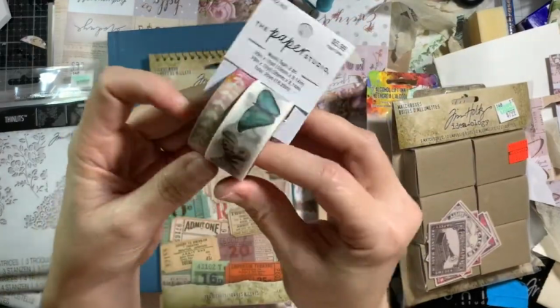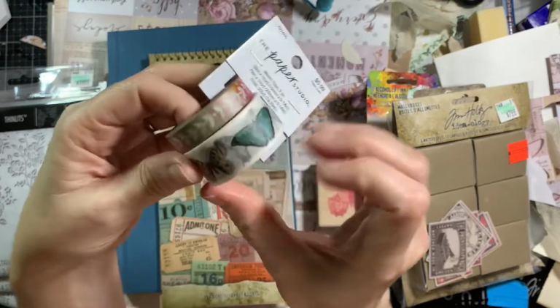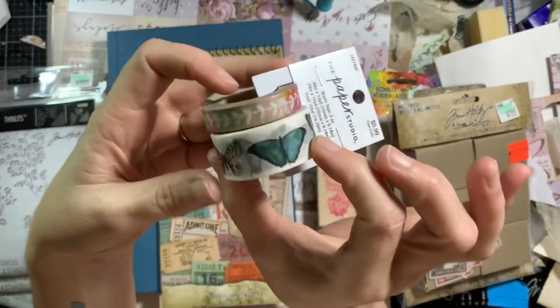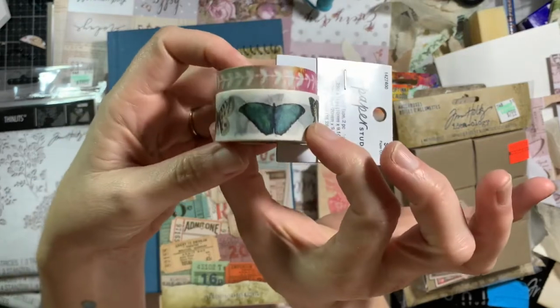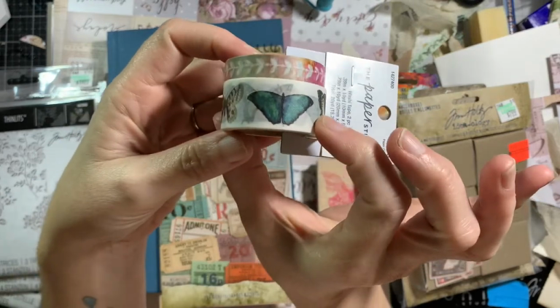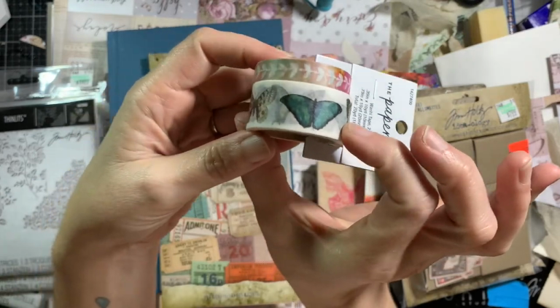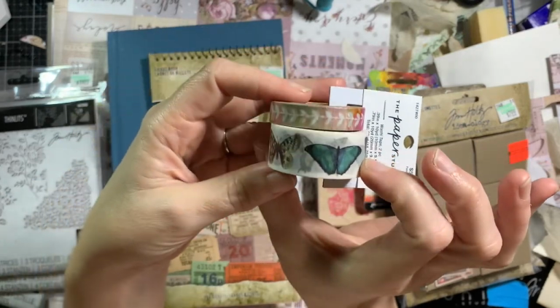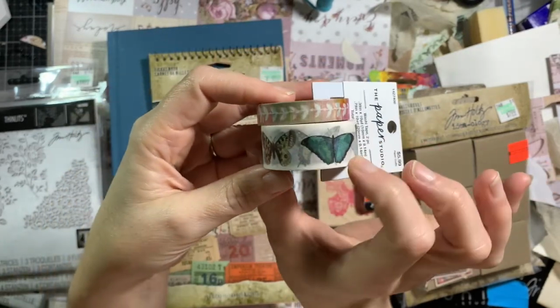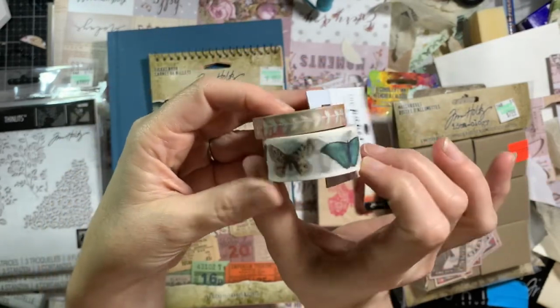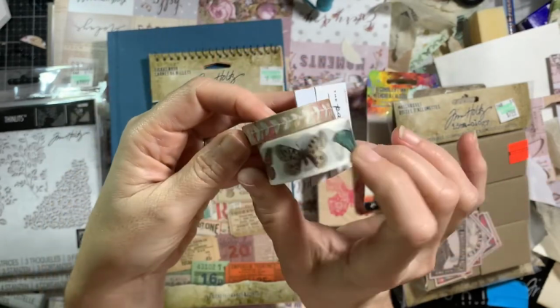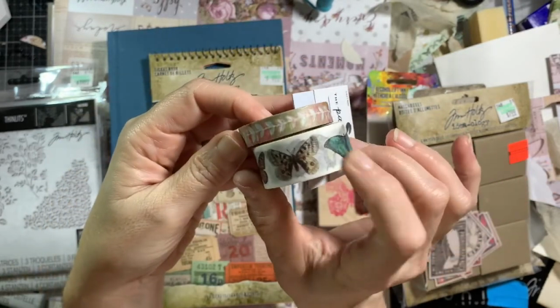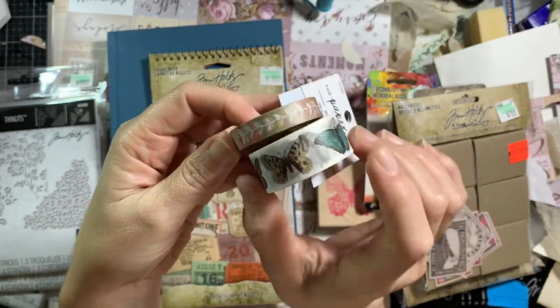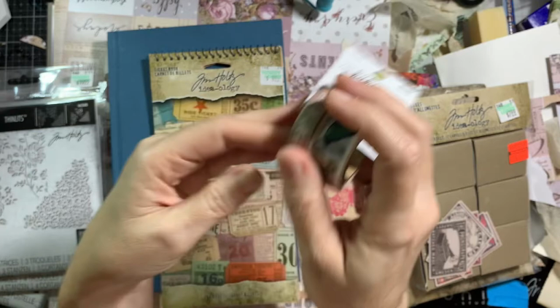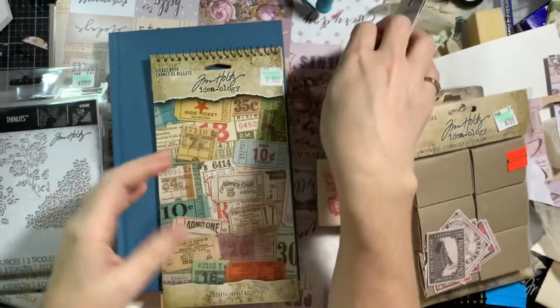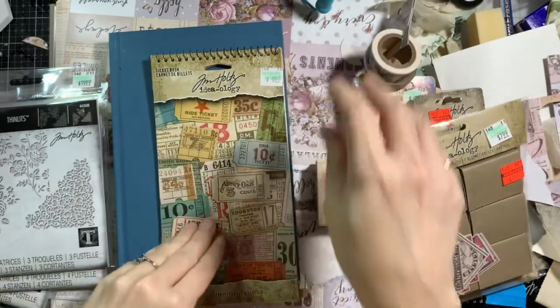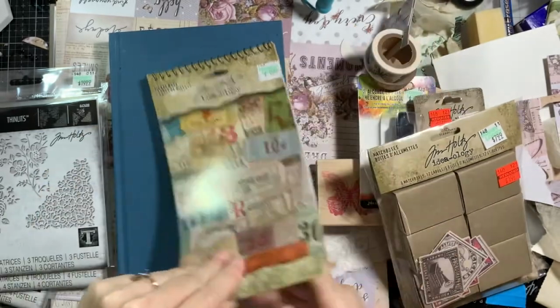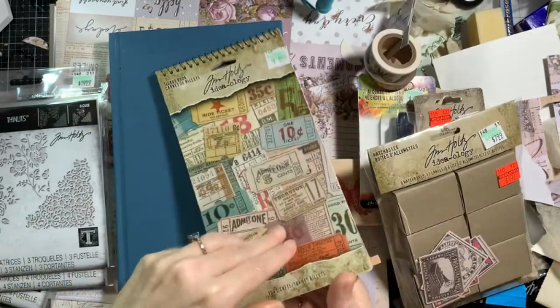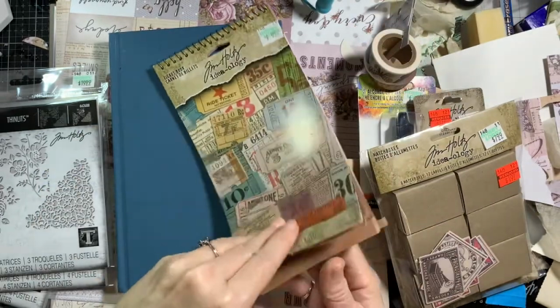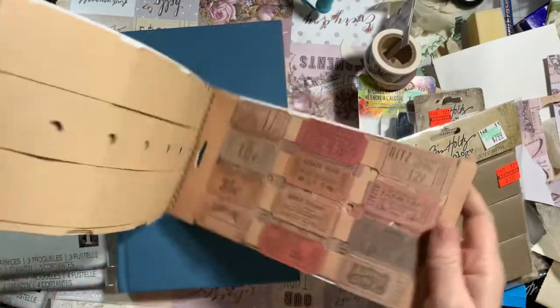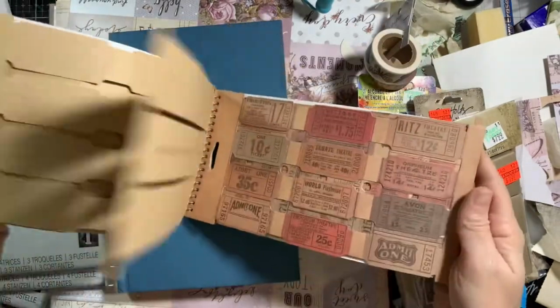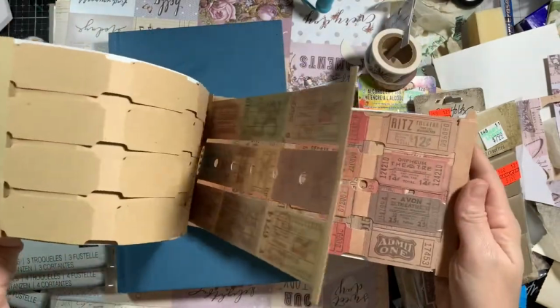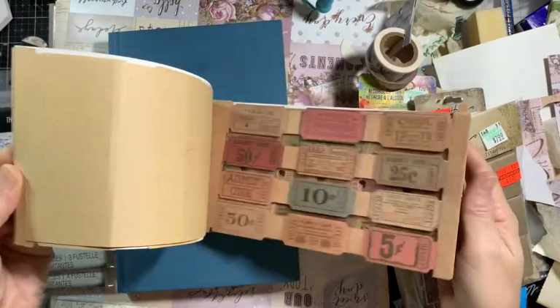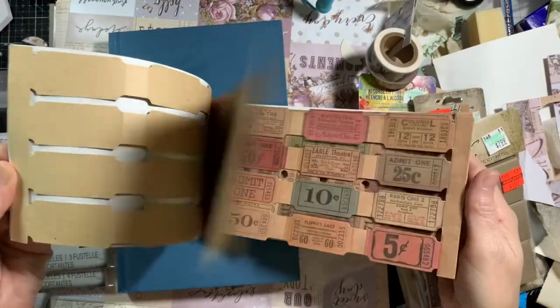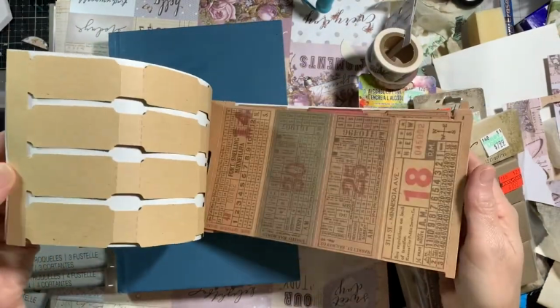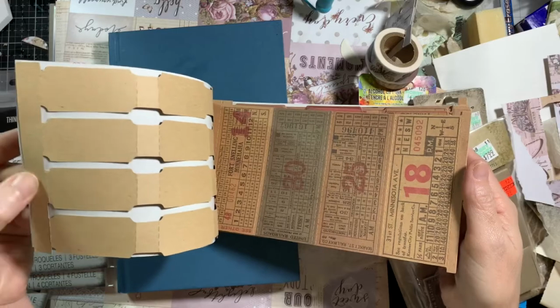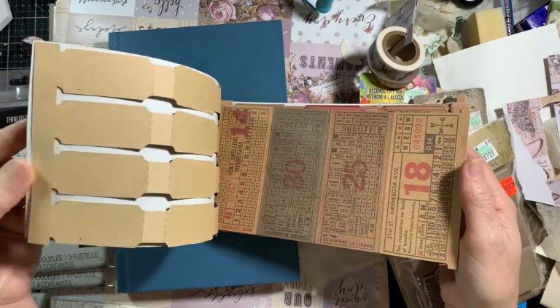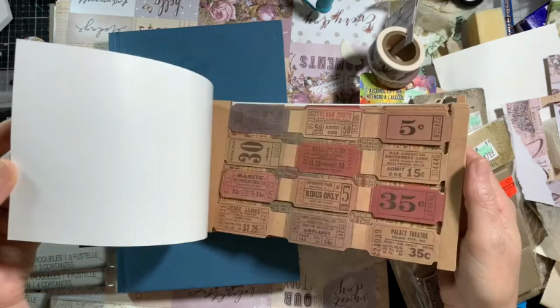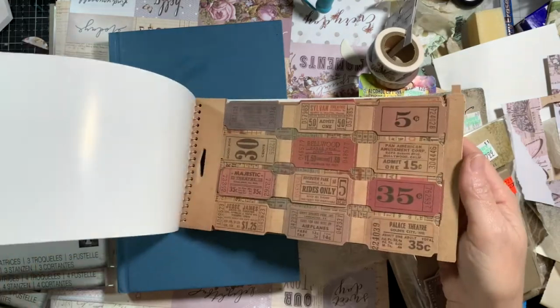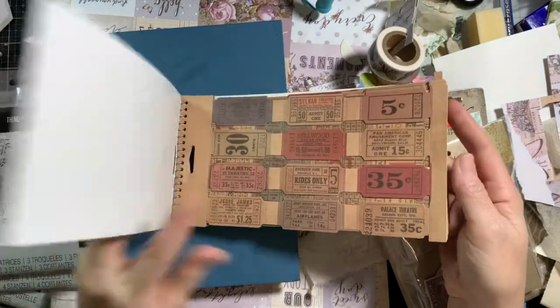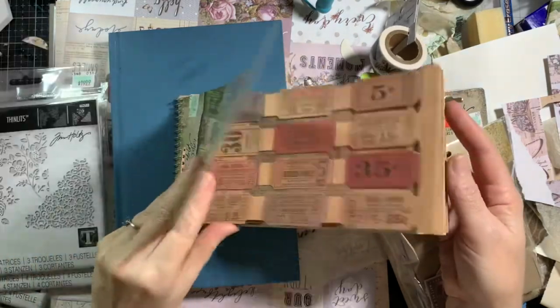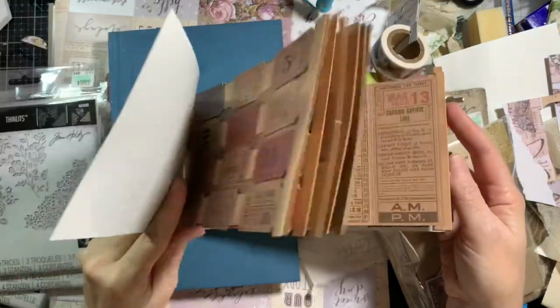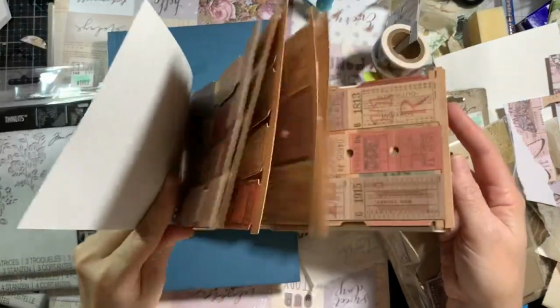So then another trip, I got this washi tape — butterflies, so we can use that in our journal. I got this Tim Holtz ticket book, and that'll just be some great ephemera.